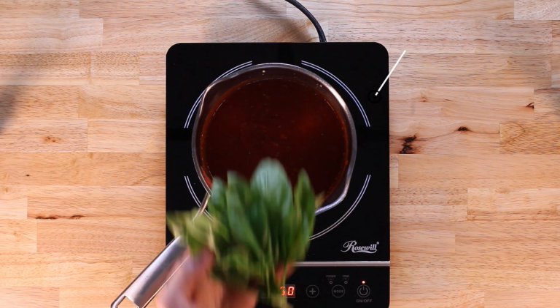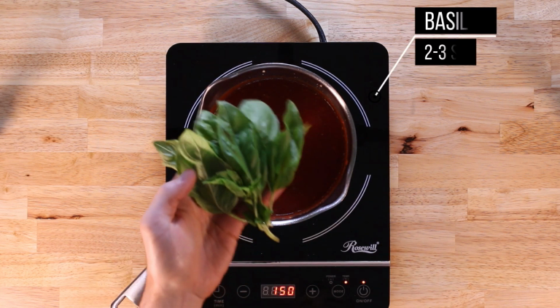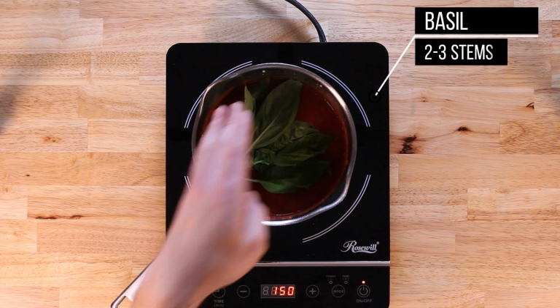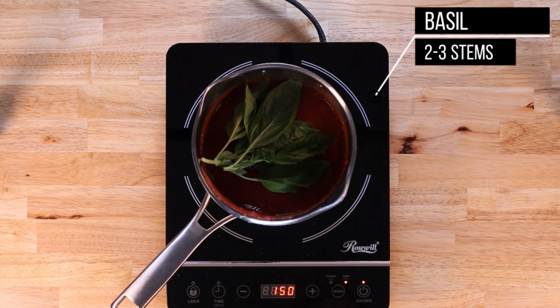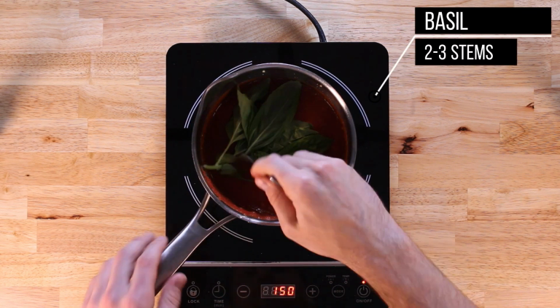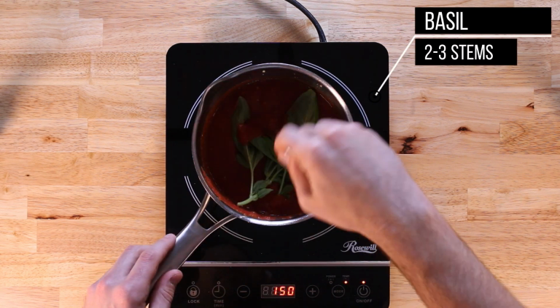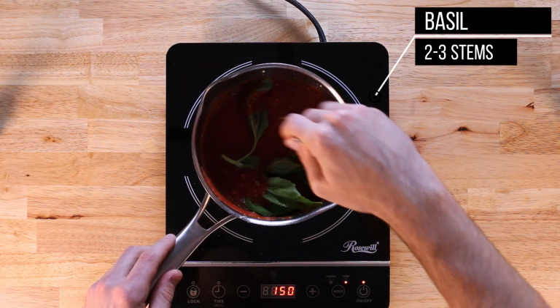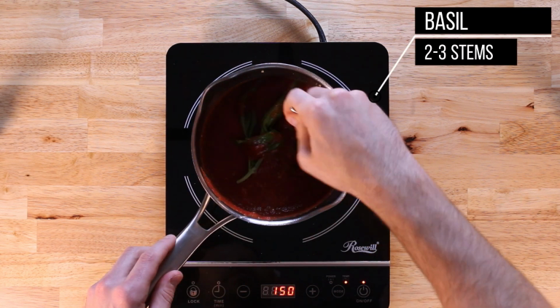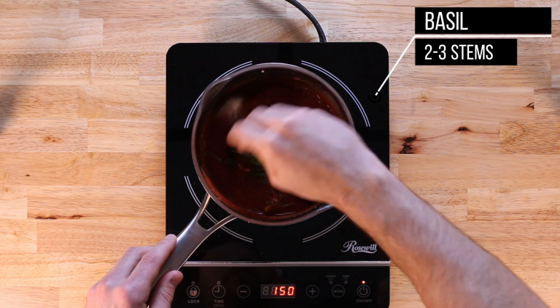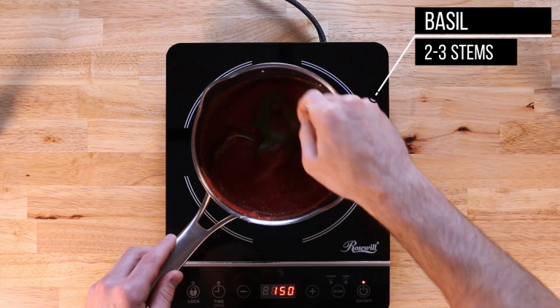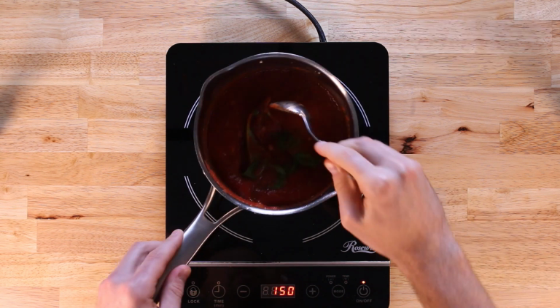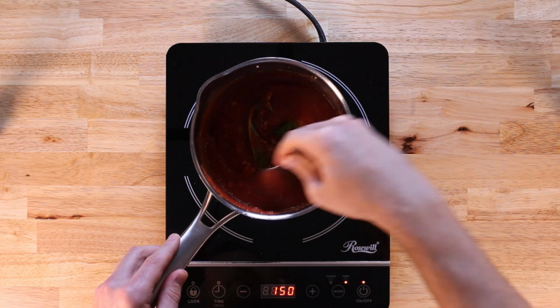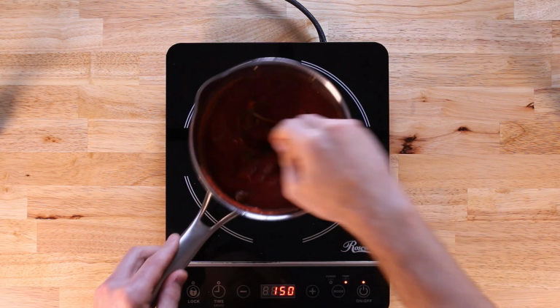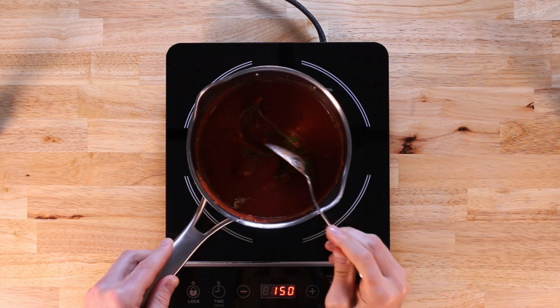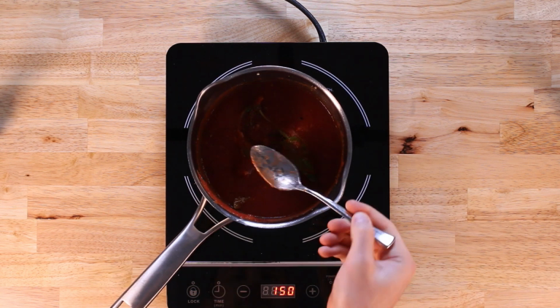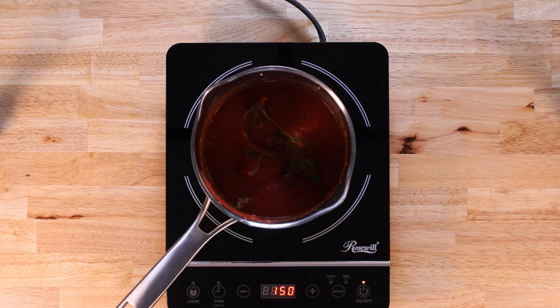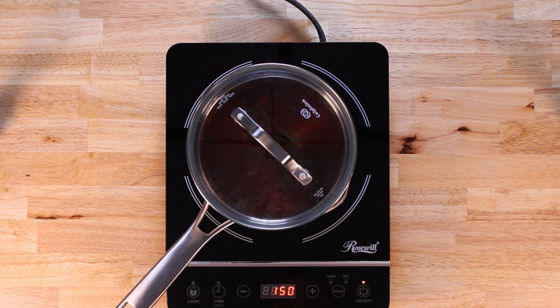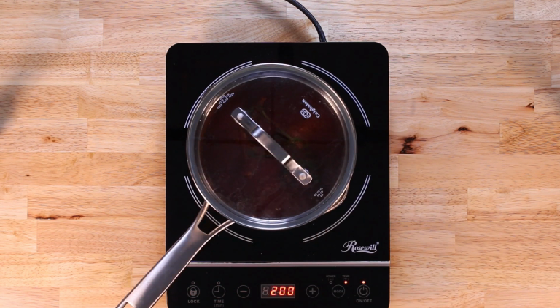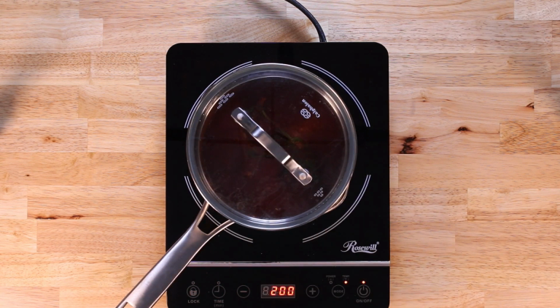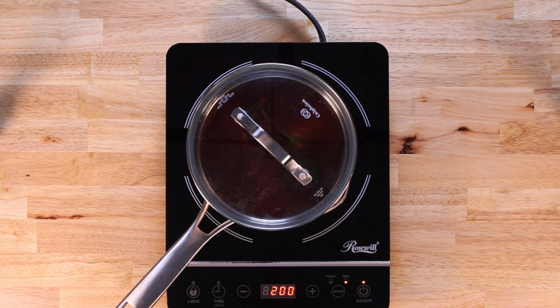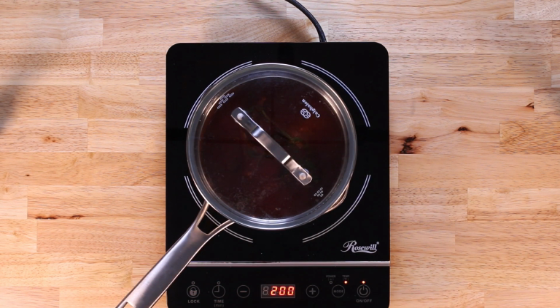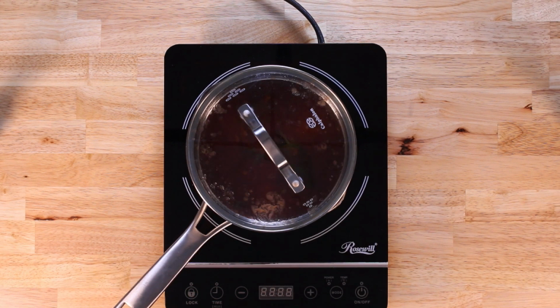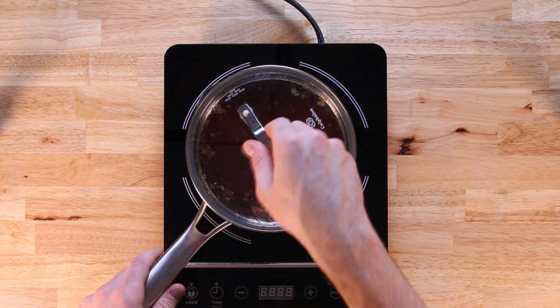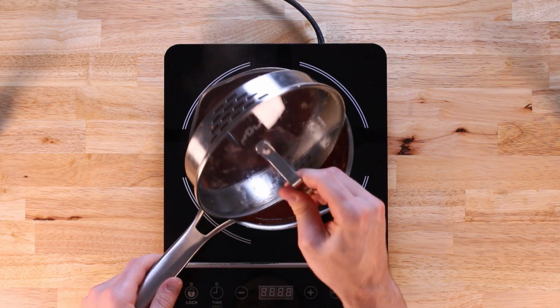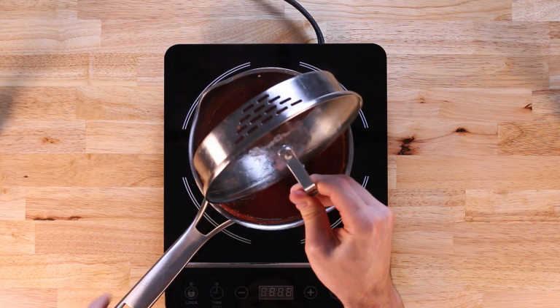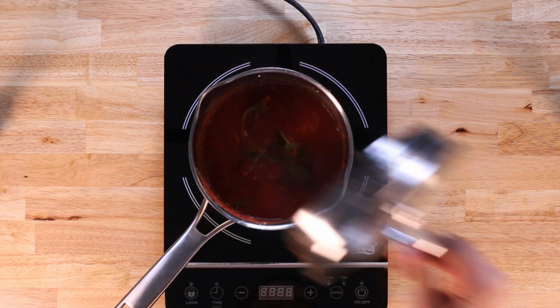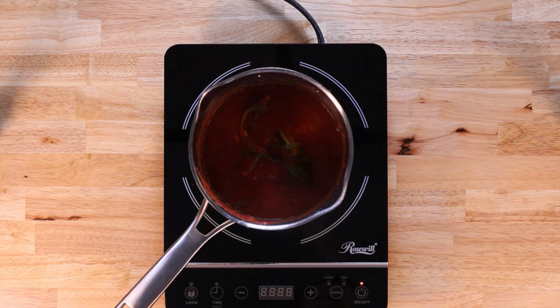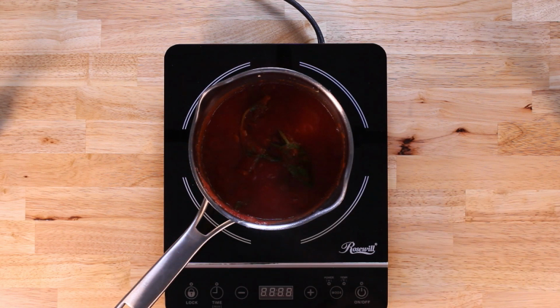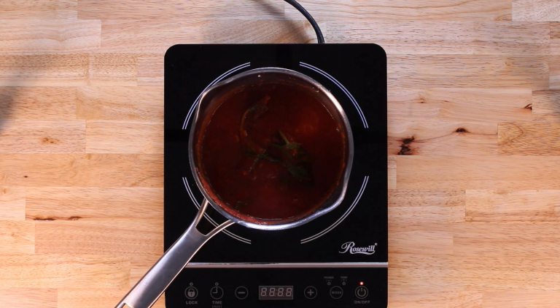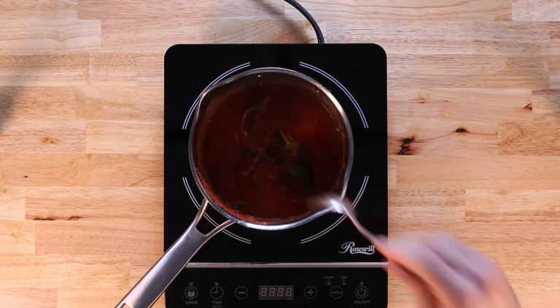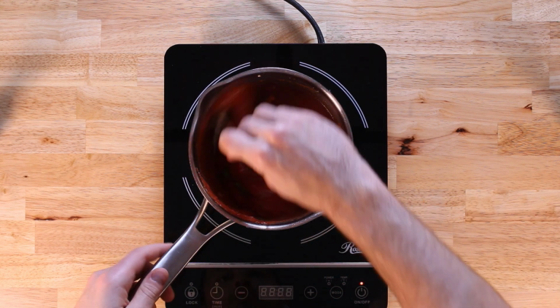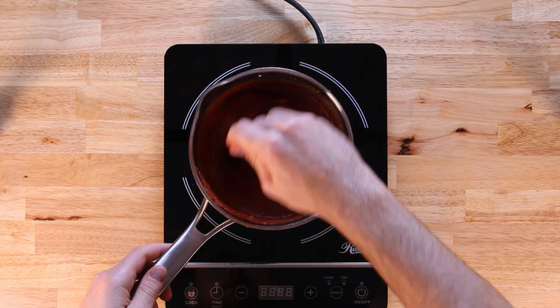Finally, we'll throw in a bunch of fresh basil. Now we're going to bring this up to a slight simmer for a few minutes — we really want all the spices and herbs to get to know each other and infuse into the tomato sauce before we mix it into our pasta.